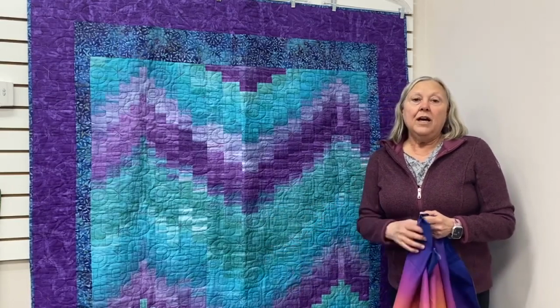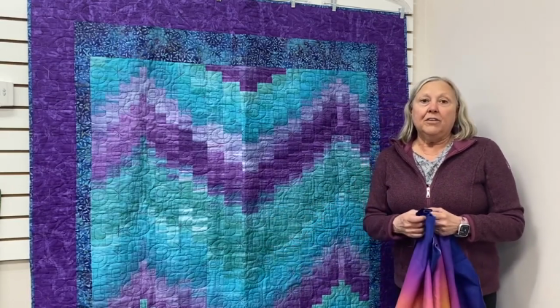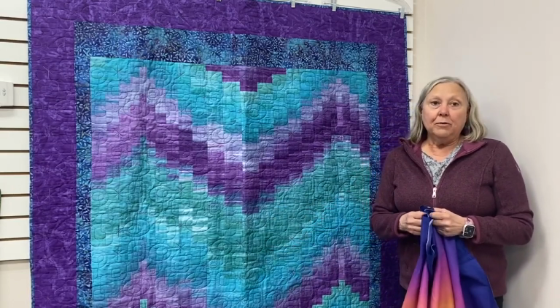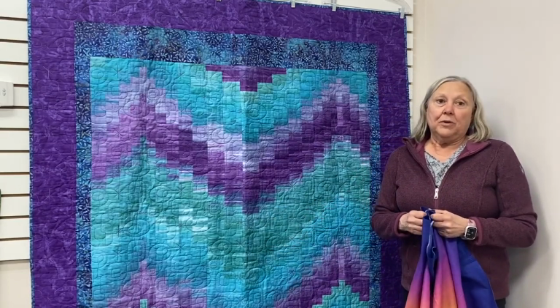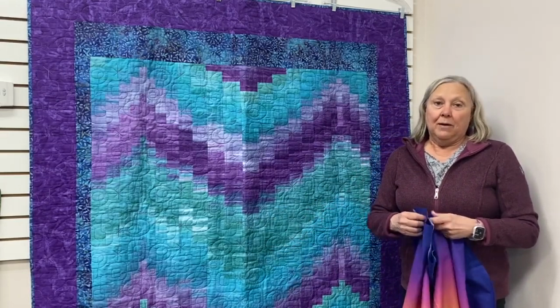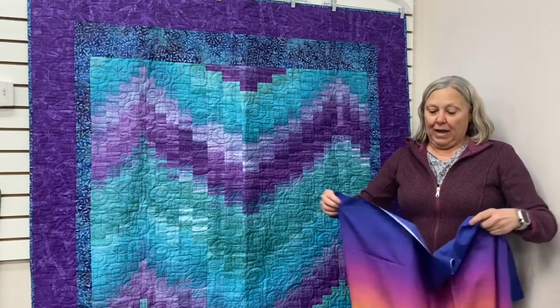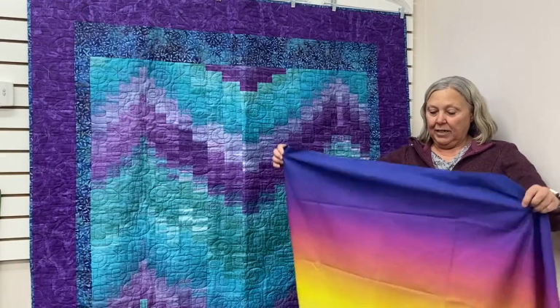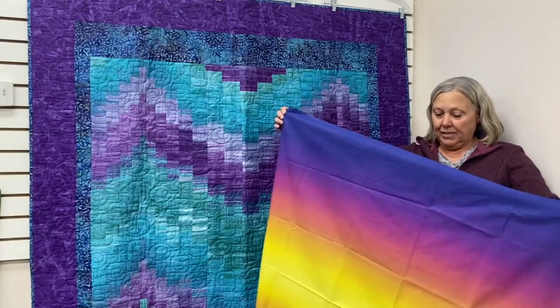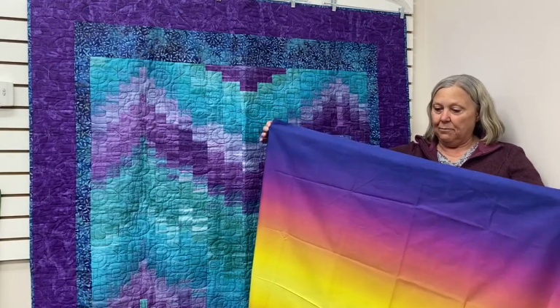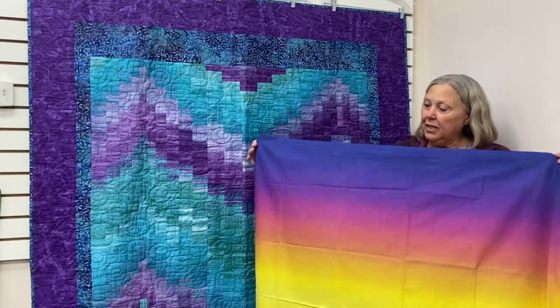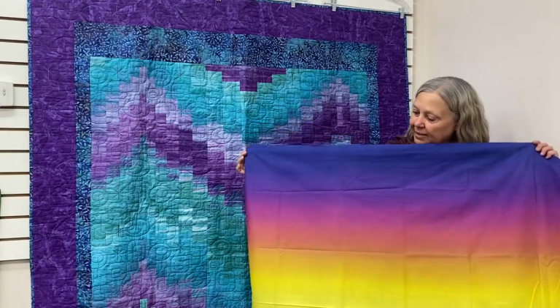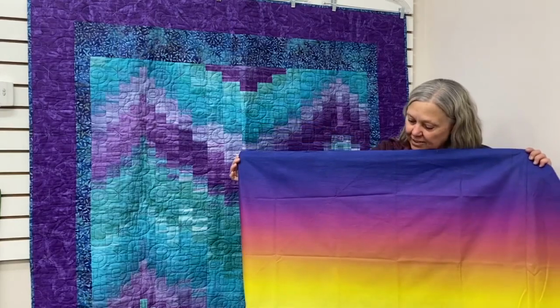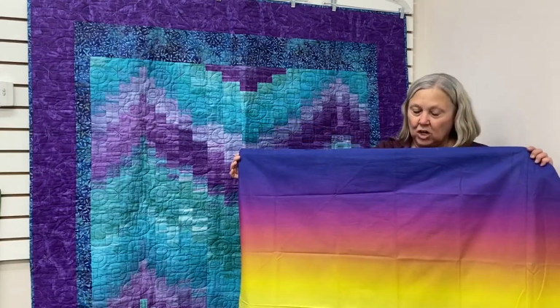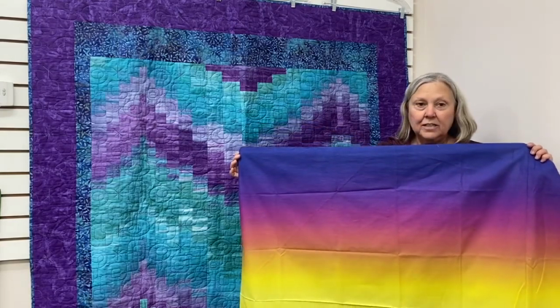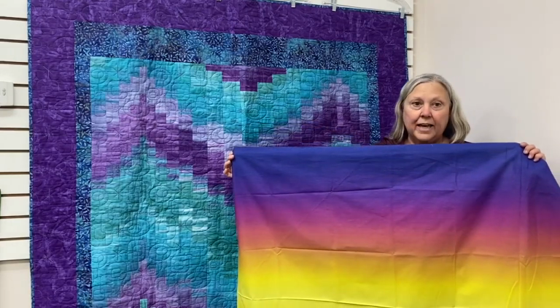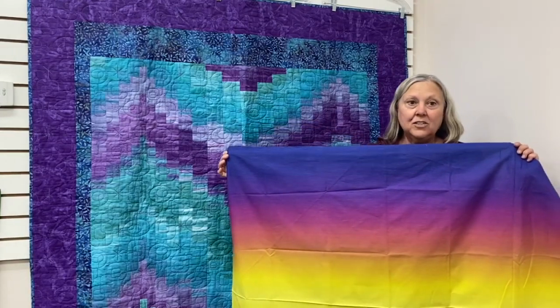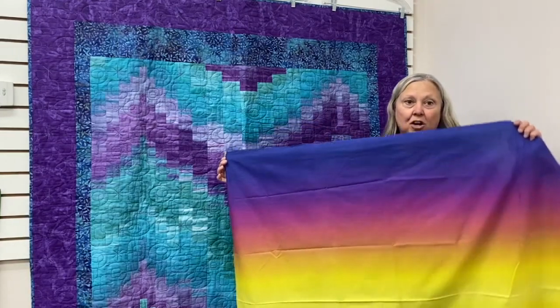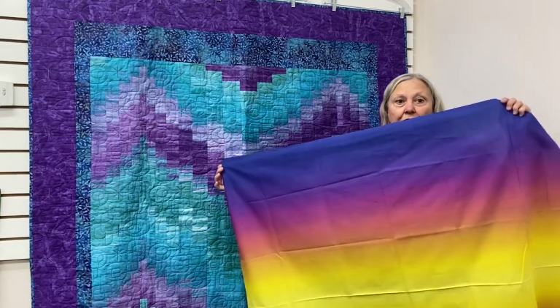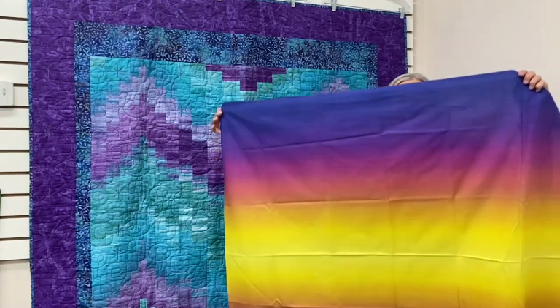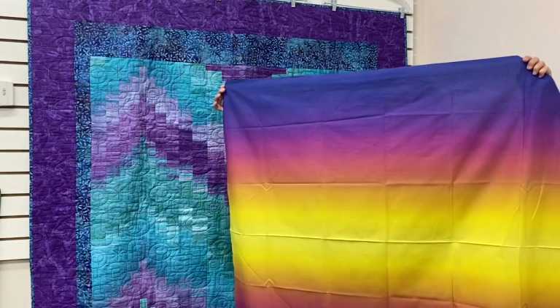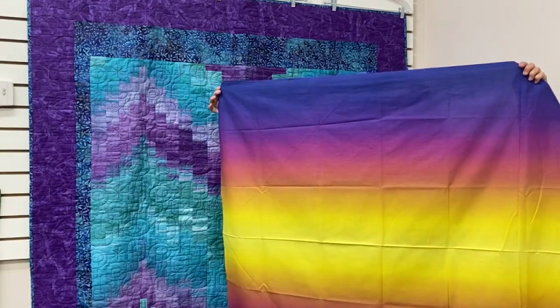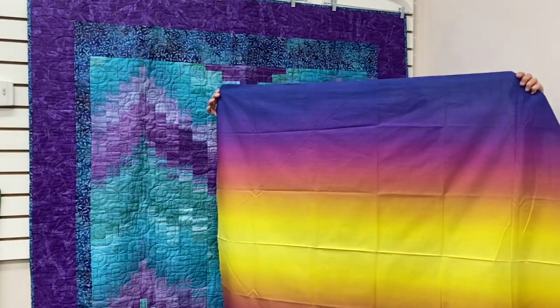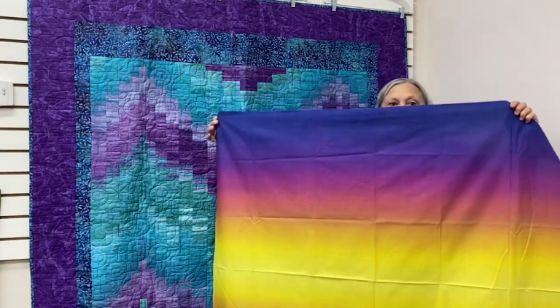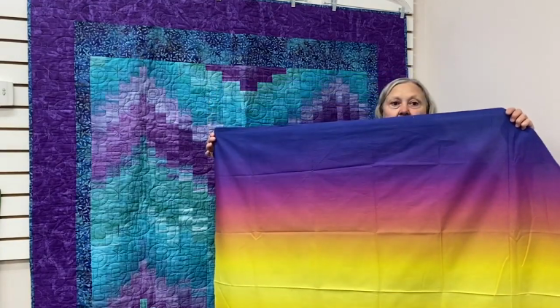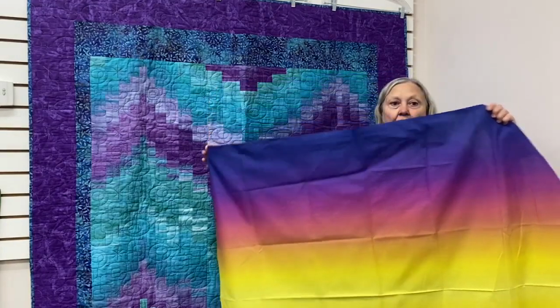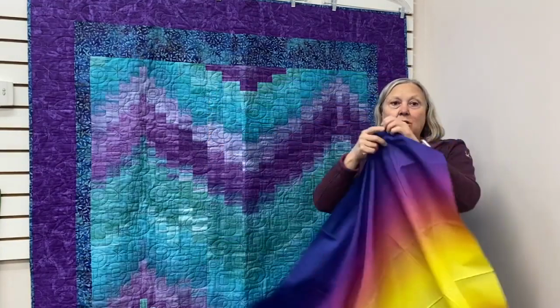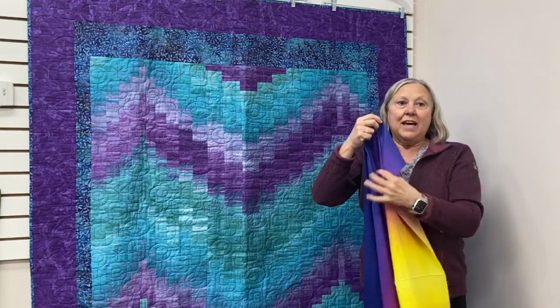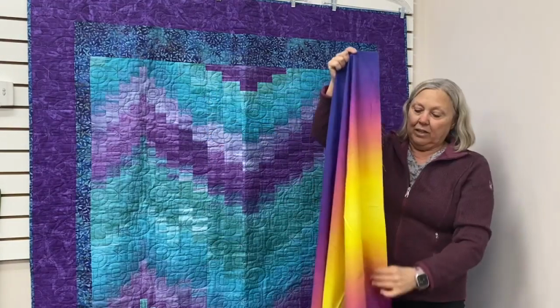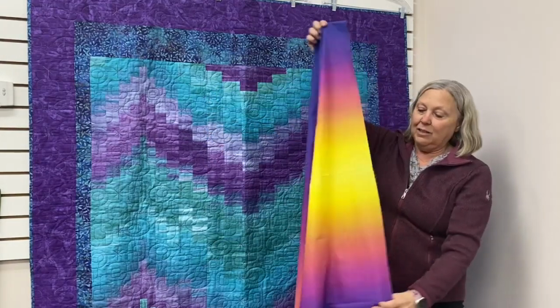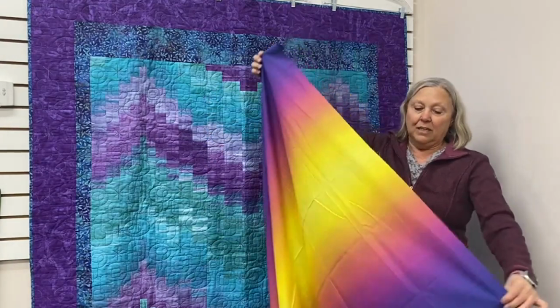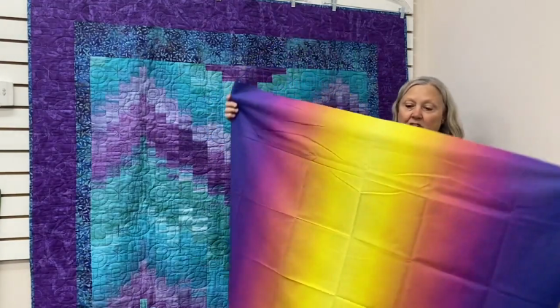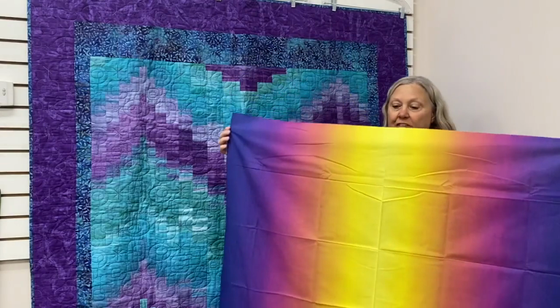If you're not familiar with an ombre fabric, here's a sample, and this is a dark to light to dark fabric. The fabric is dark on one side, light in the middle, and dark on the other.